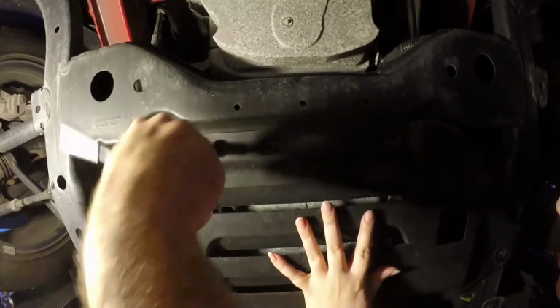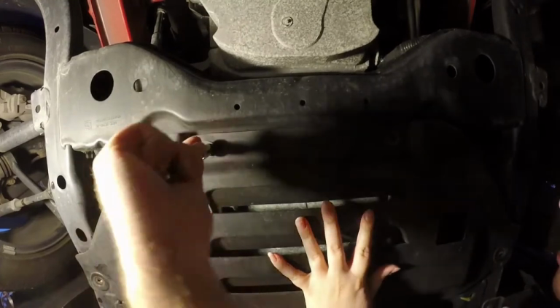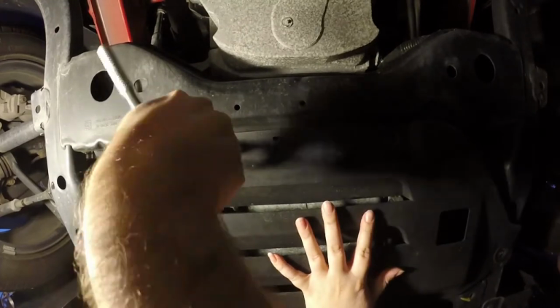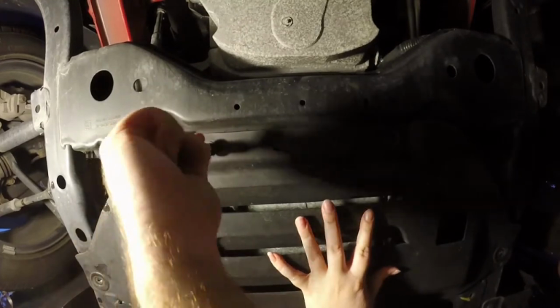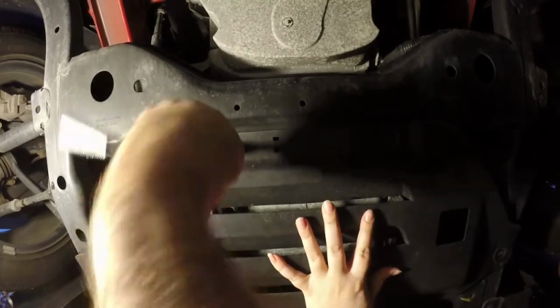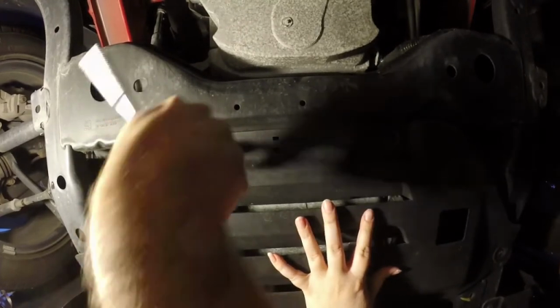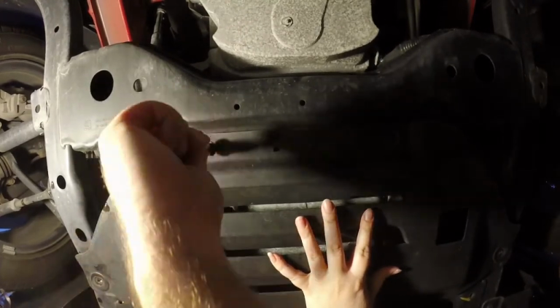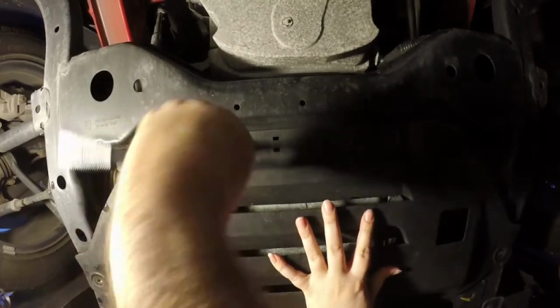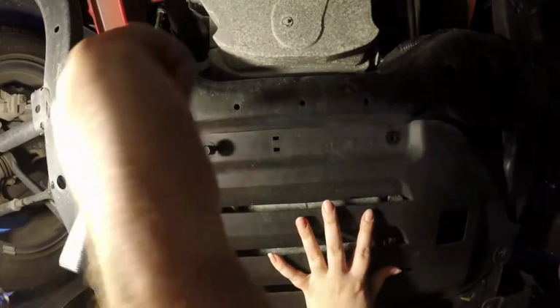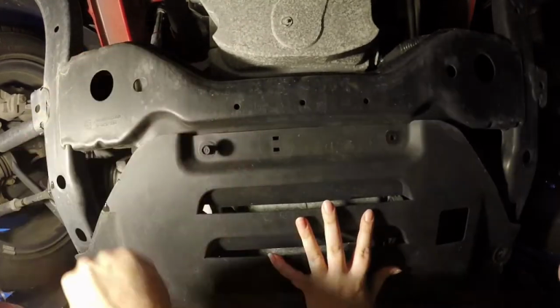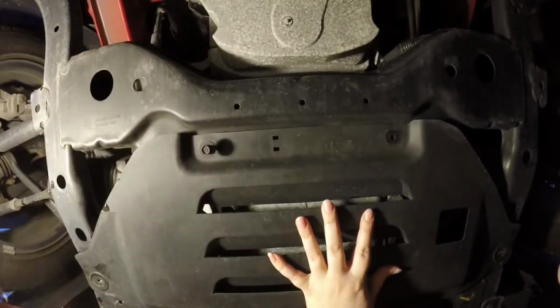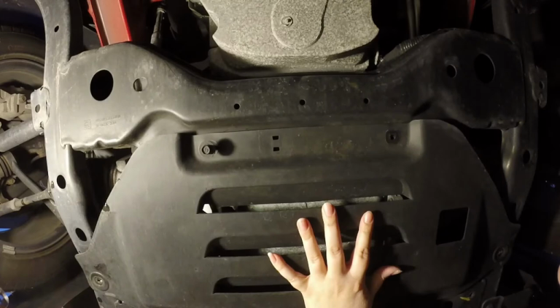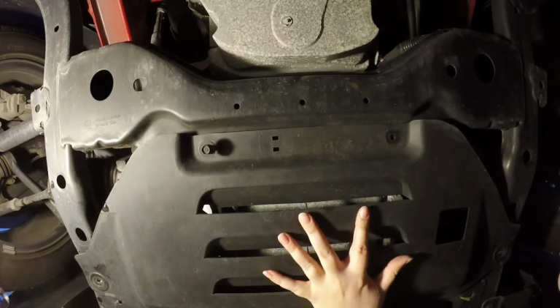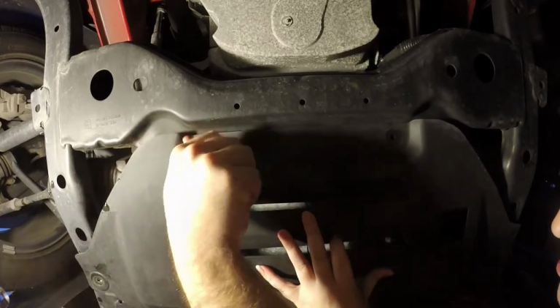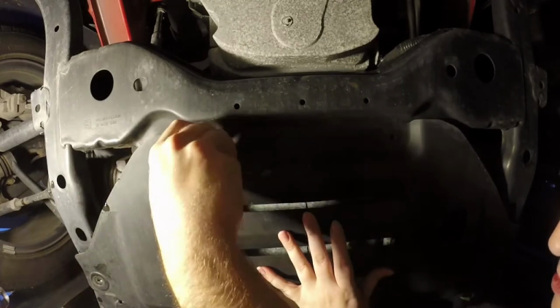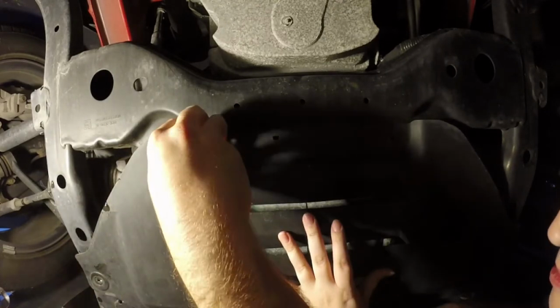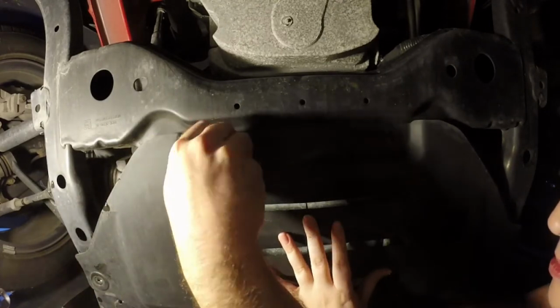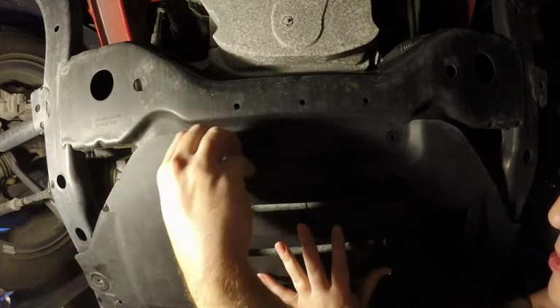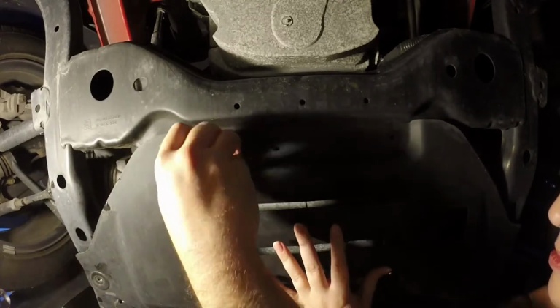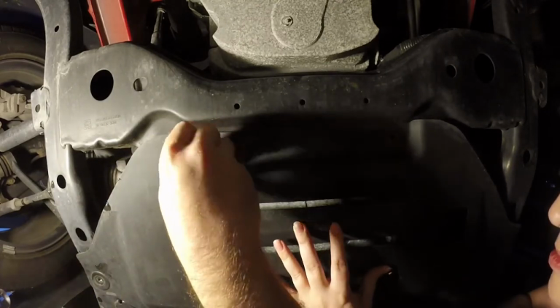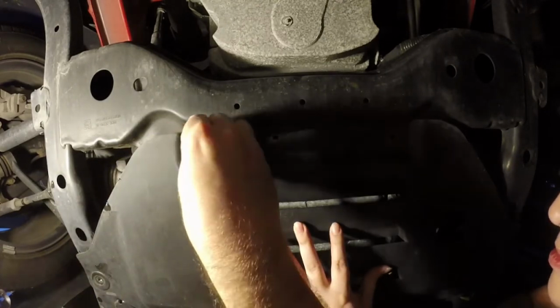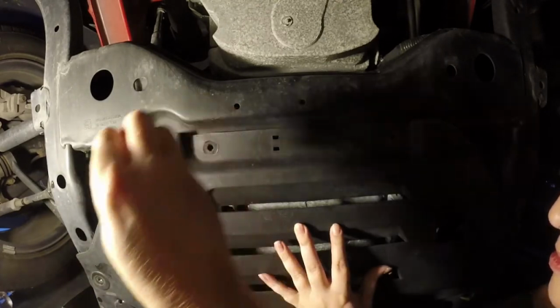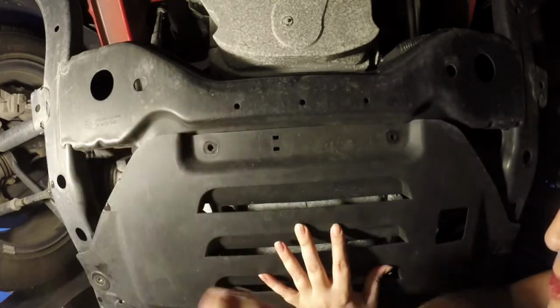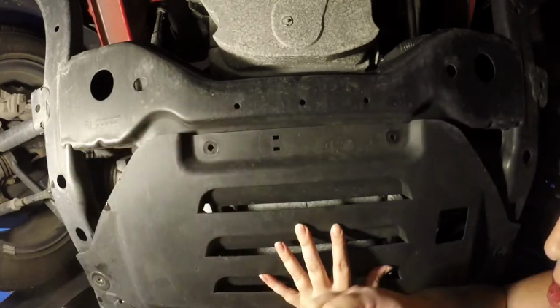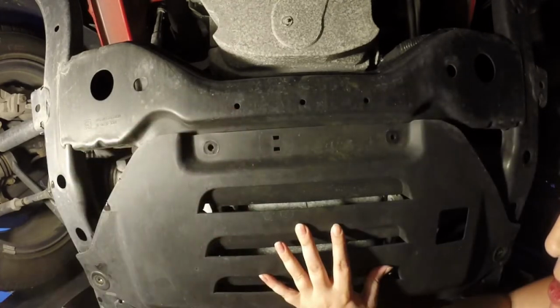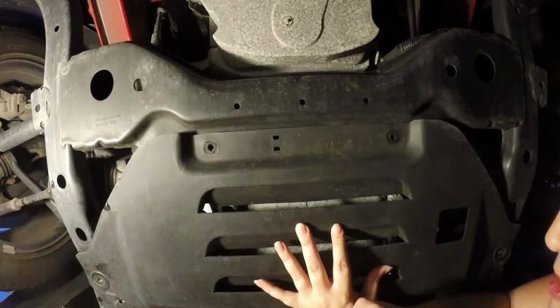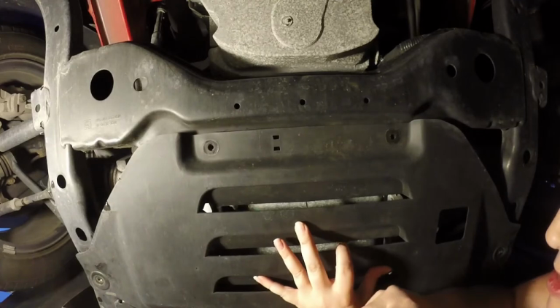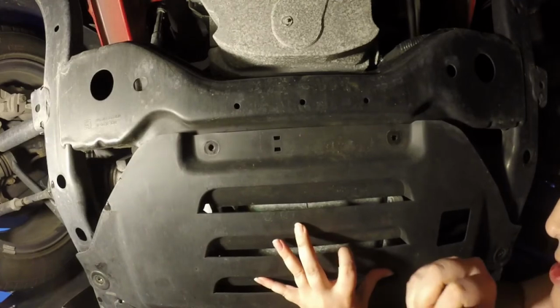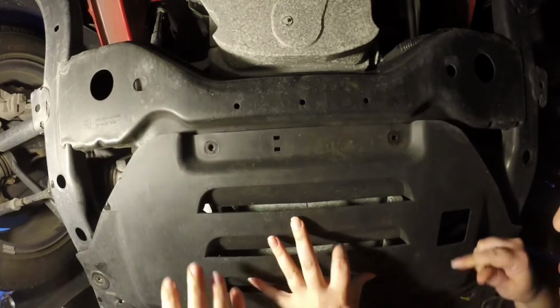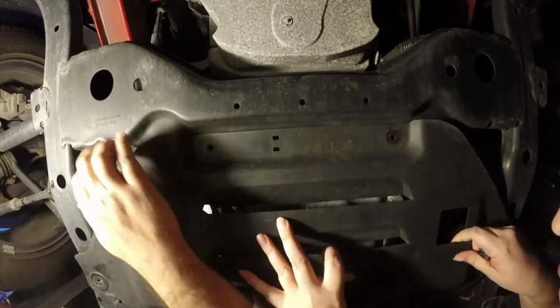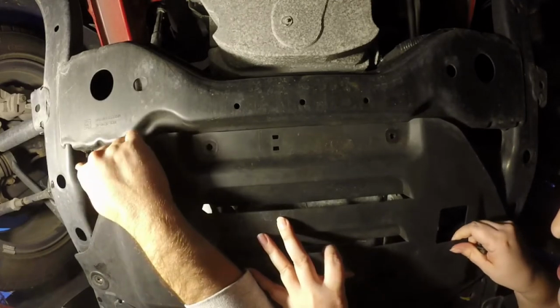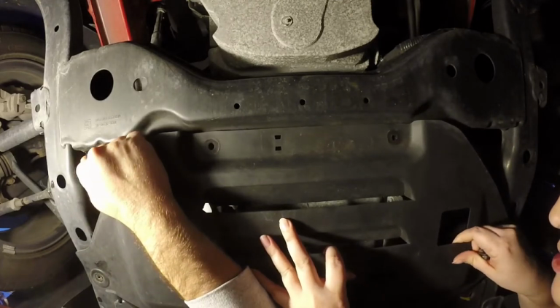That one doesn't seem to take as much as the armature. Yeah, these are shorter with bigger threads. Alright, got it. Alright, let's see.